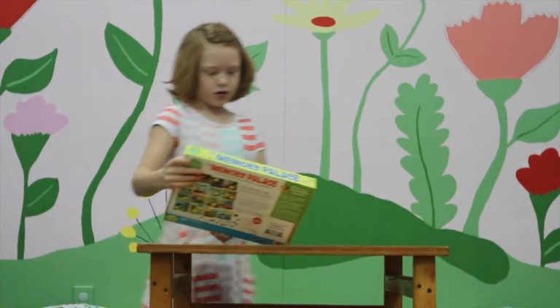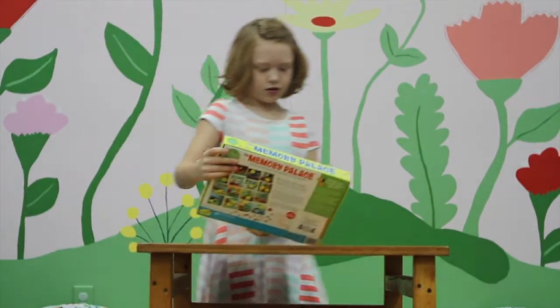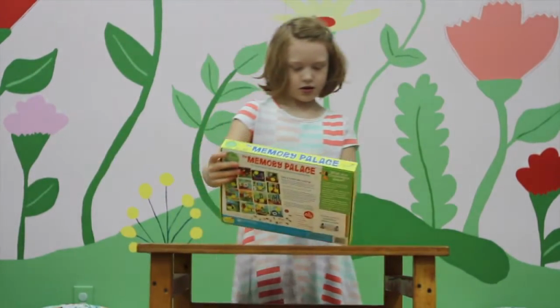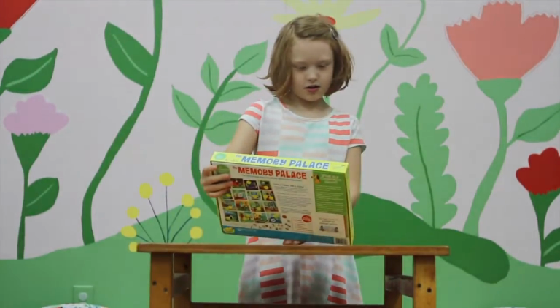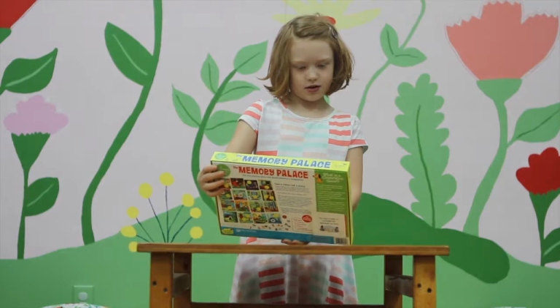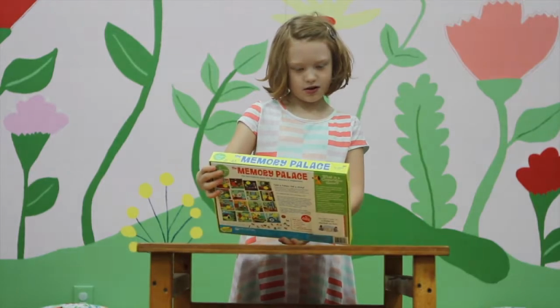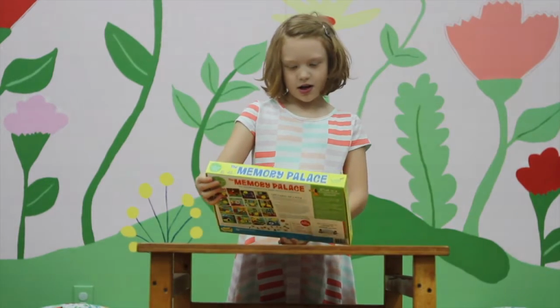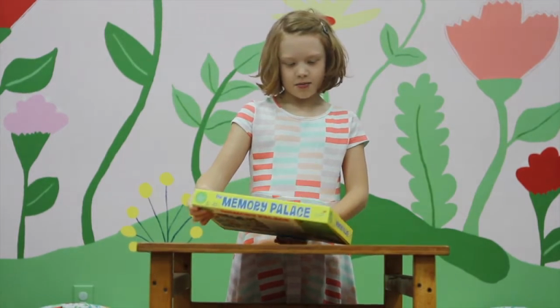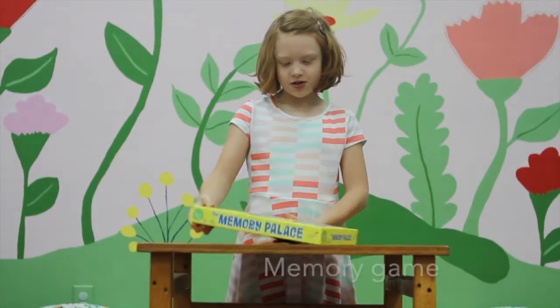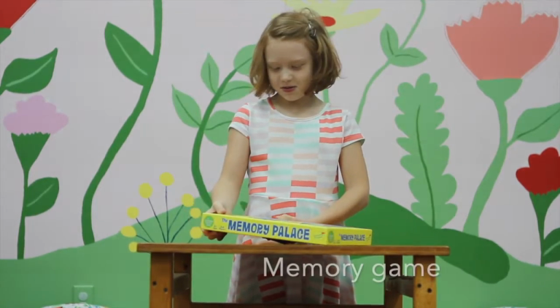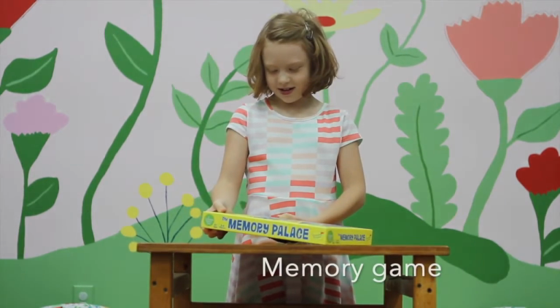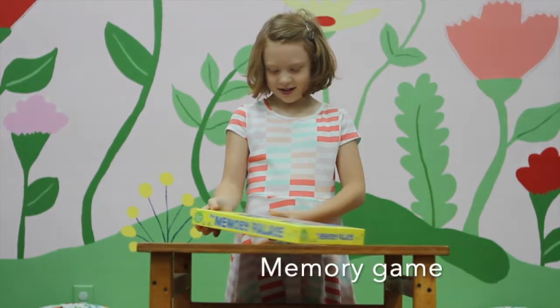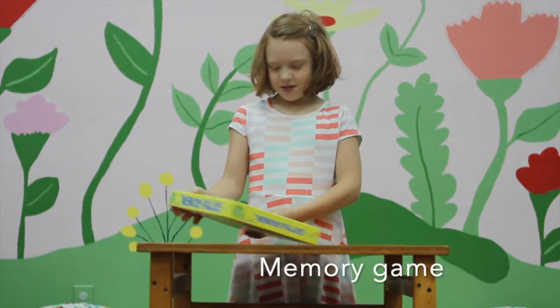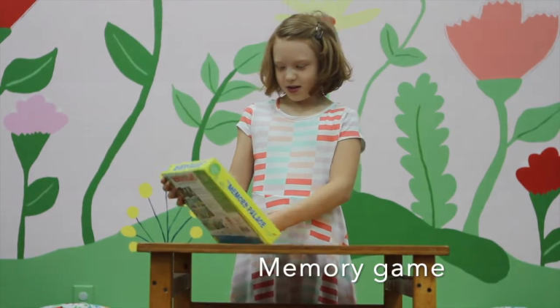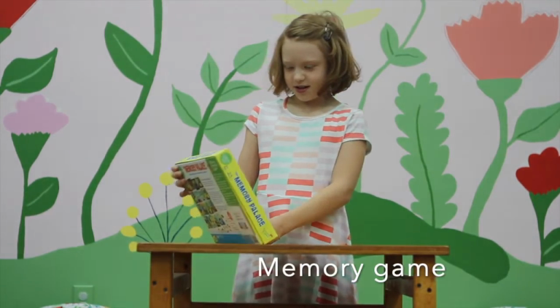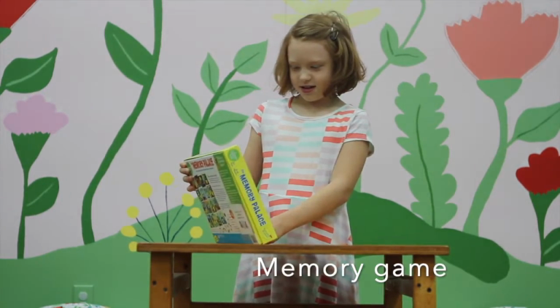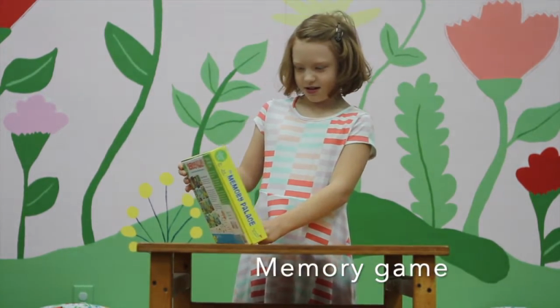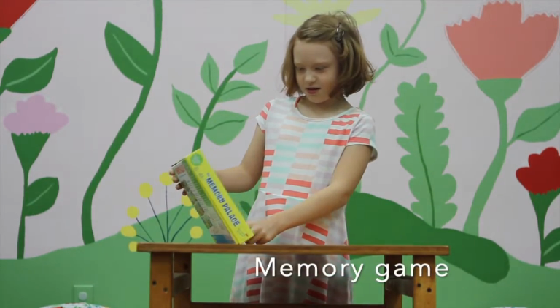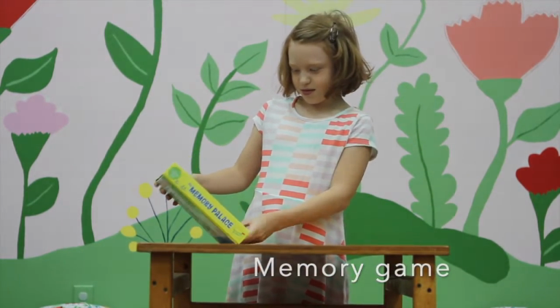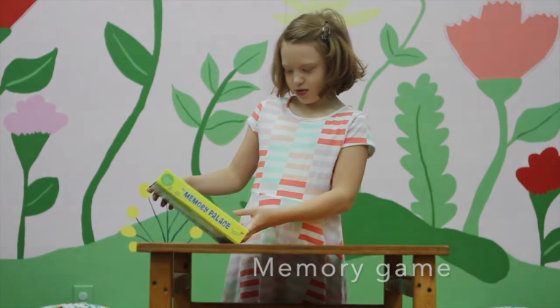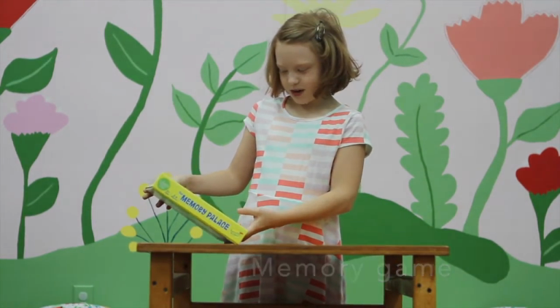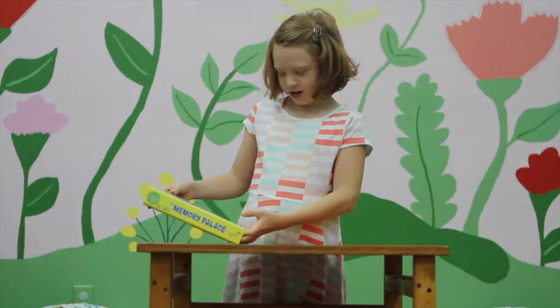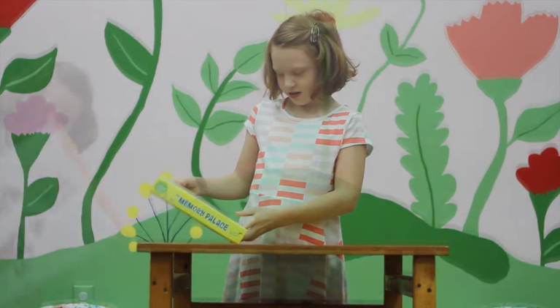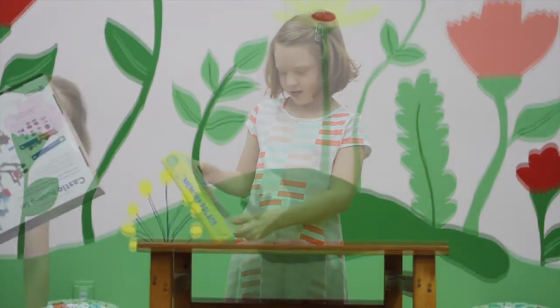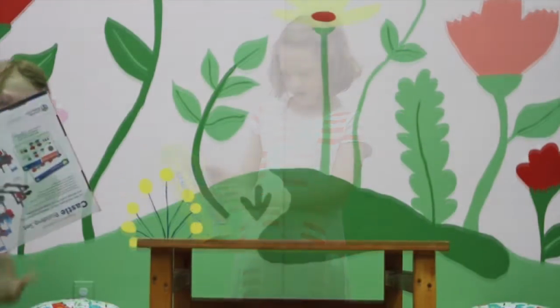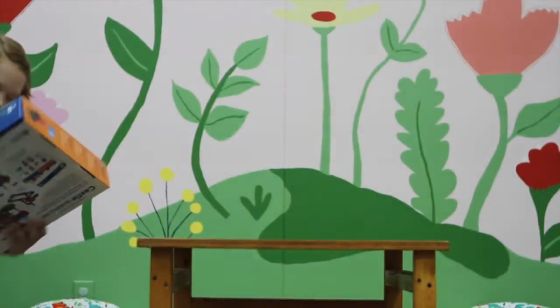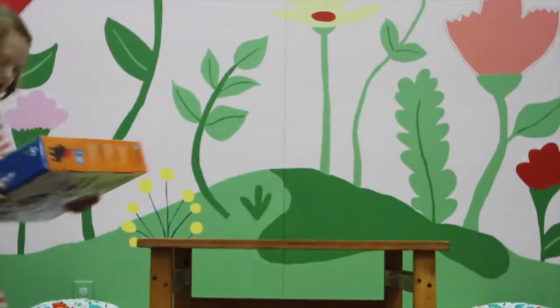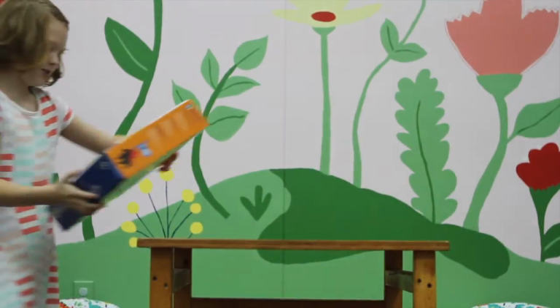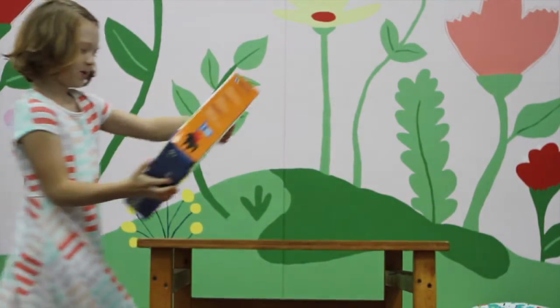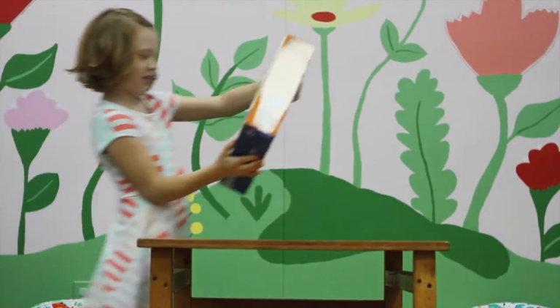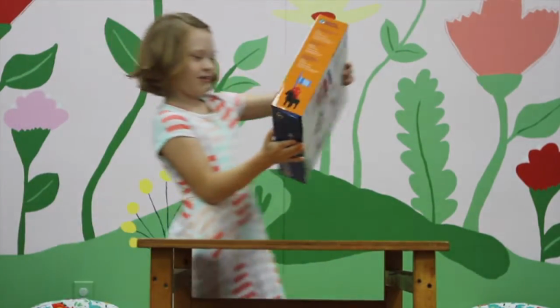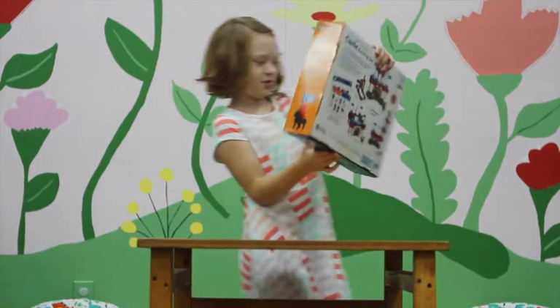This — I'm not sure what it is, but it says The Memory Palace. This part's a little heavy, too.